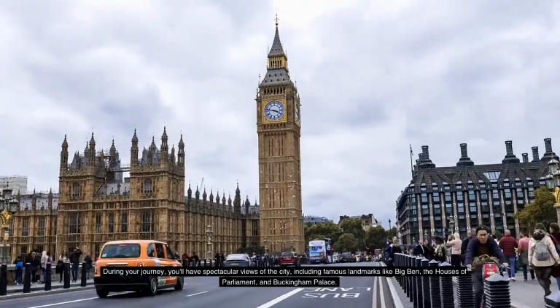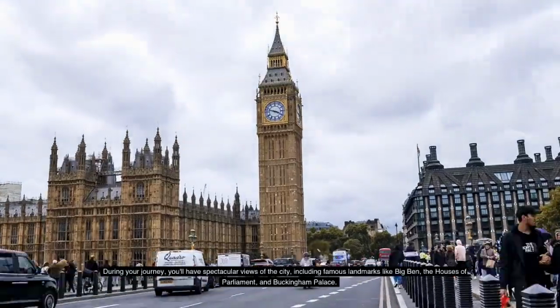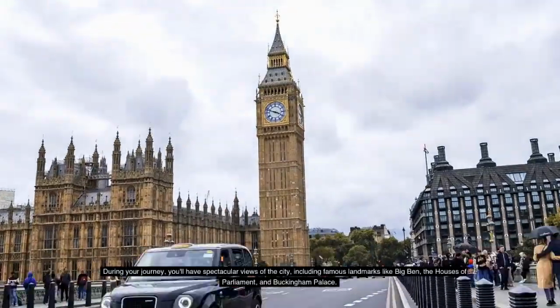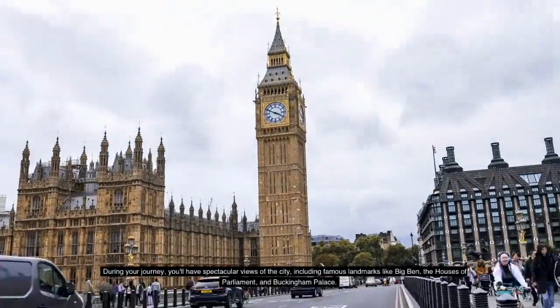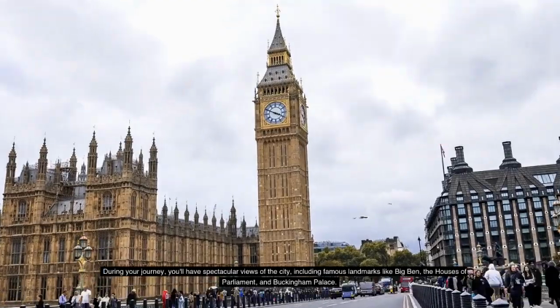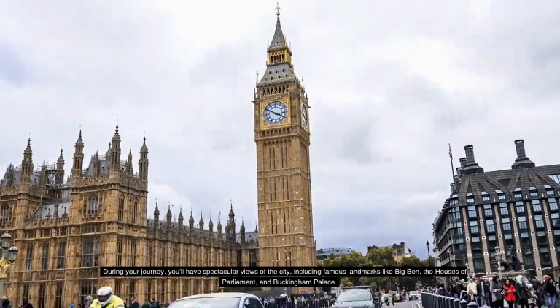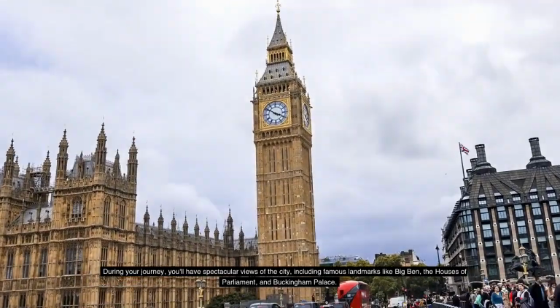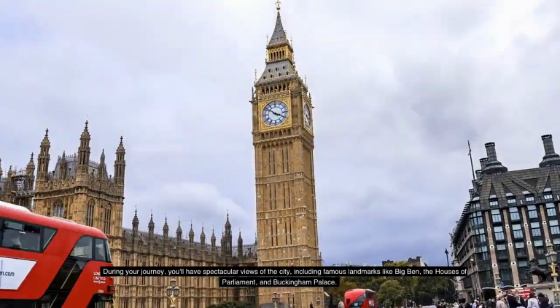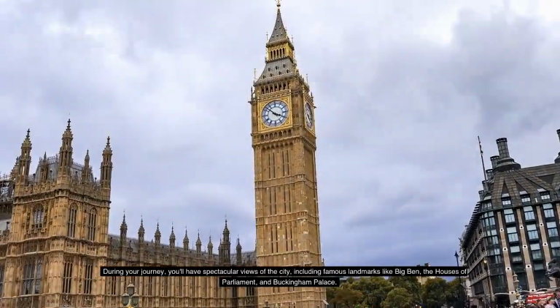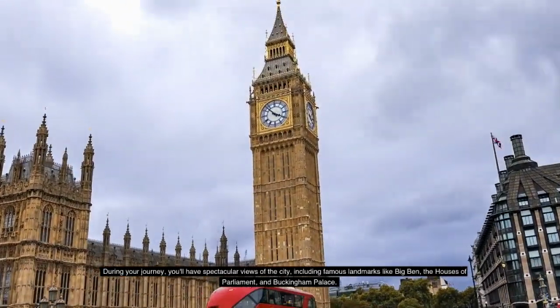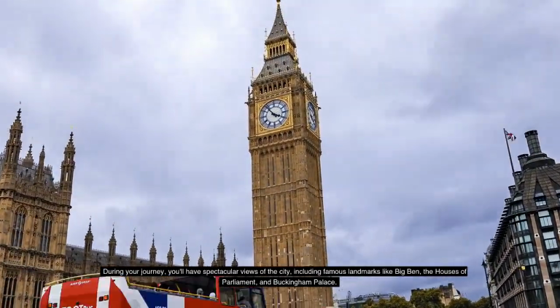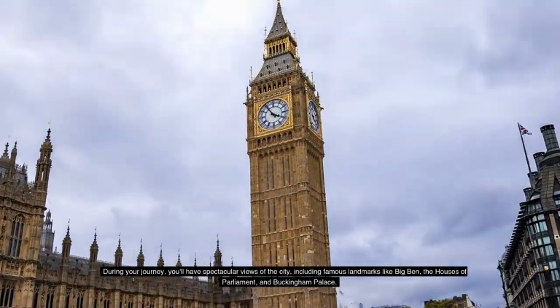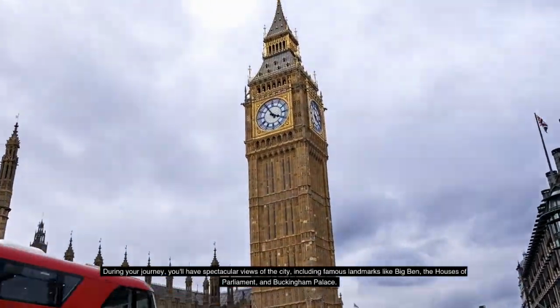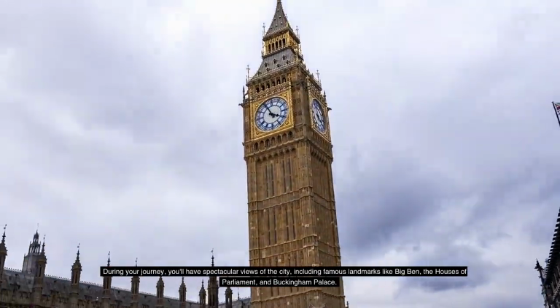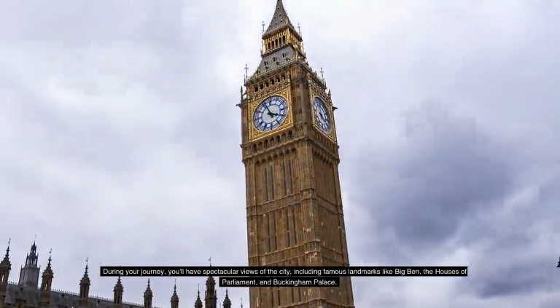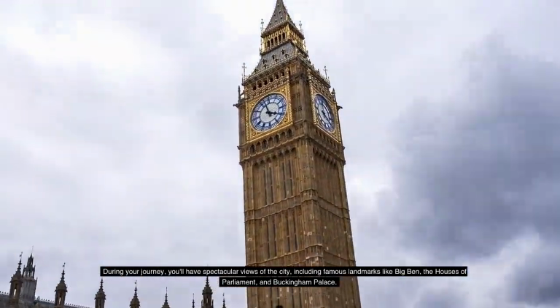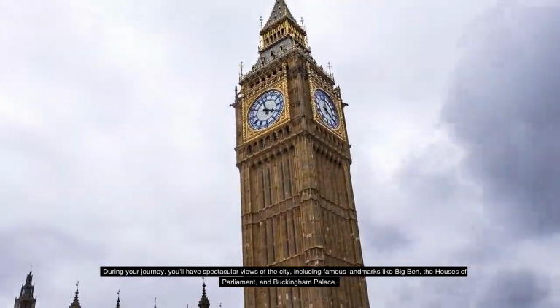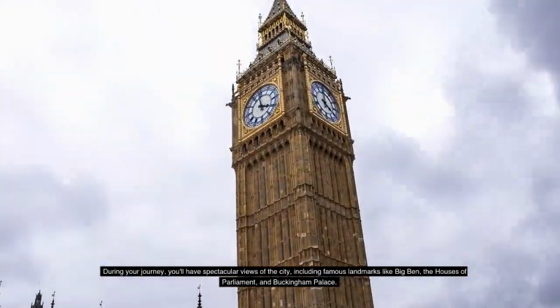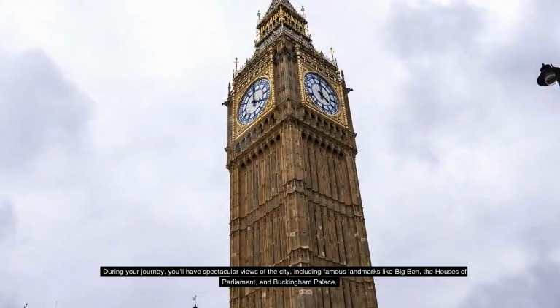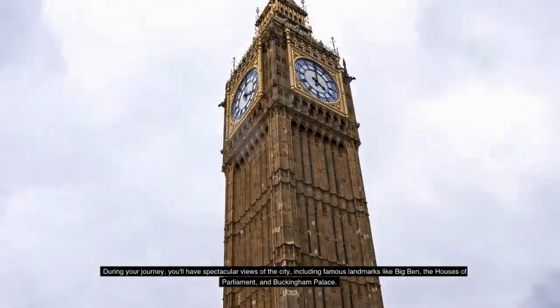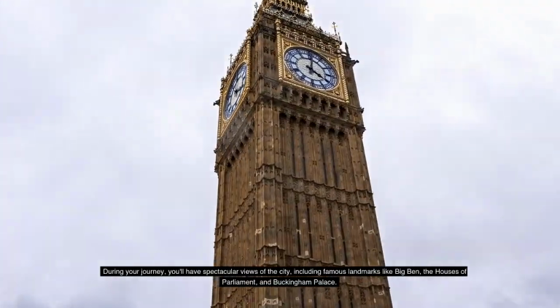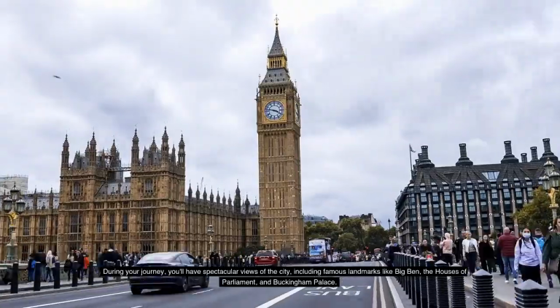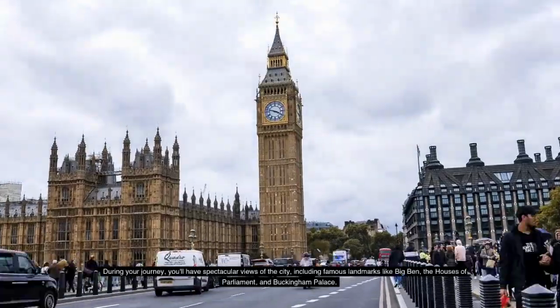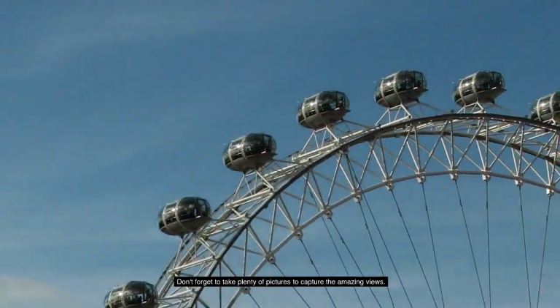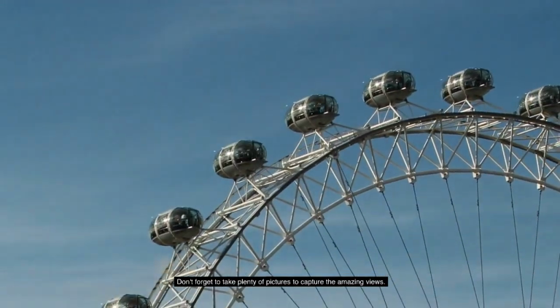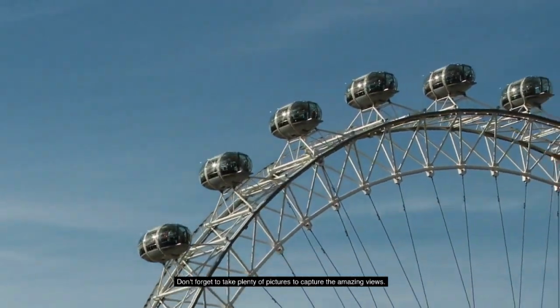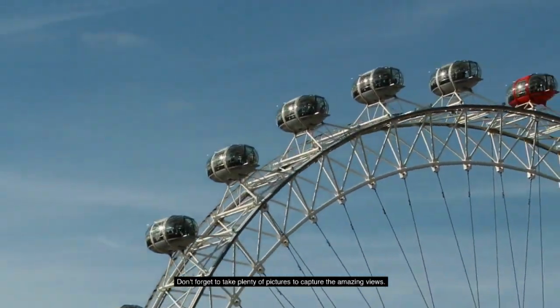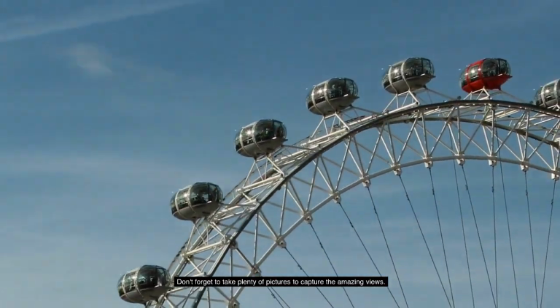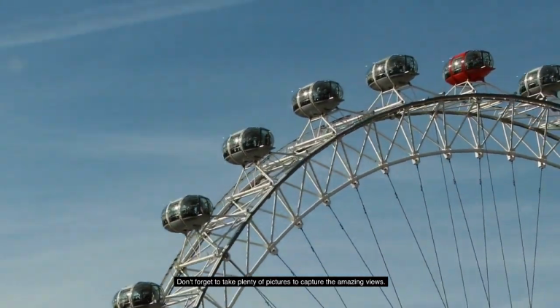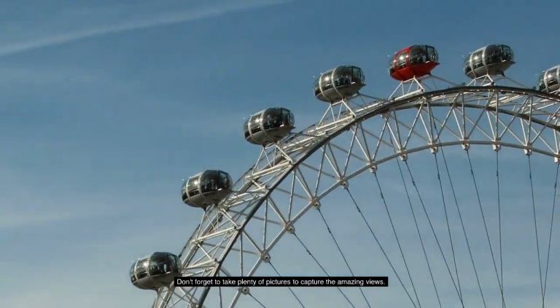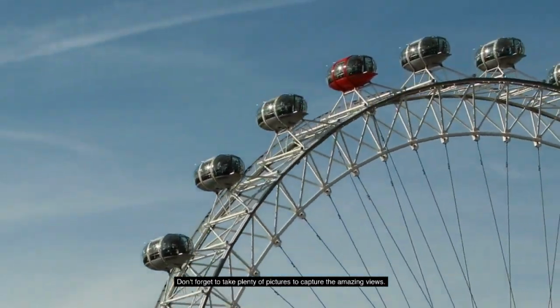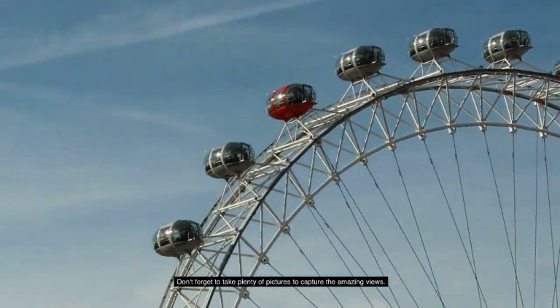During your journey, you'll have spectacular views of the city, including famous landmarks like Big Ben, the Houses of Parliament, and Buckingham Palace. Don't forget to take plenty of pictures to capture the amazing views.